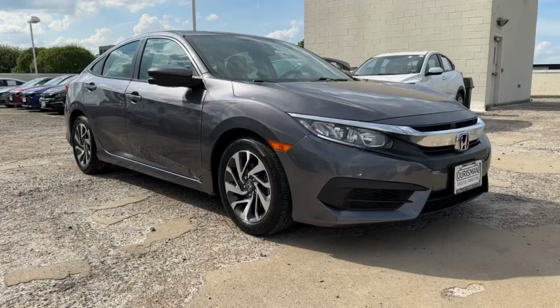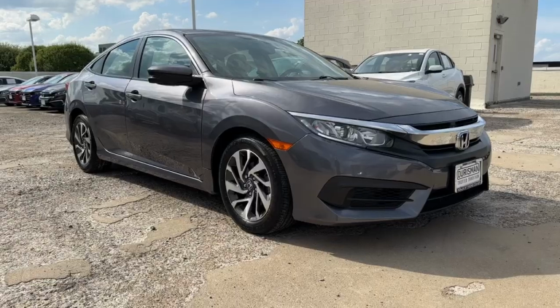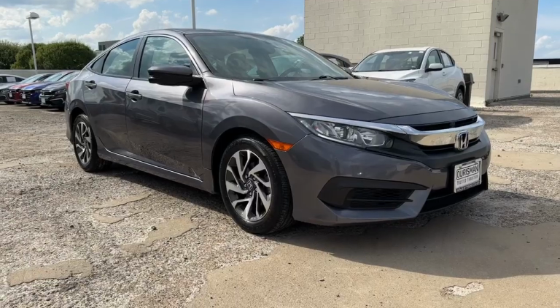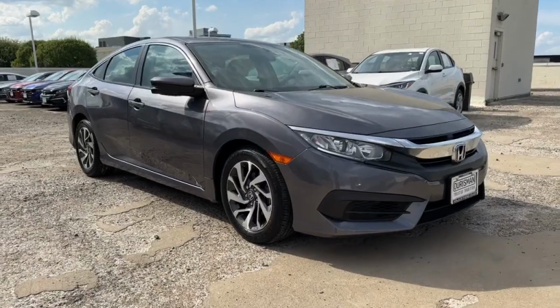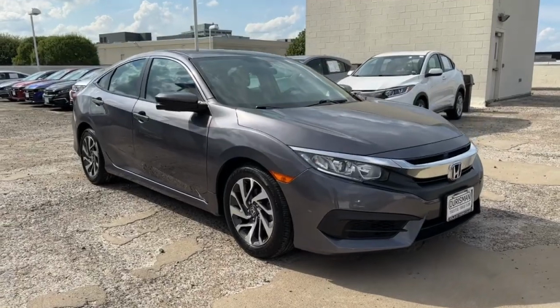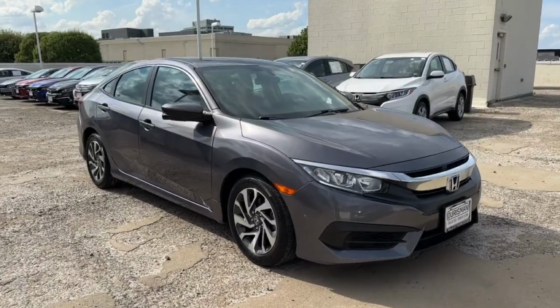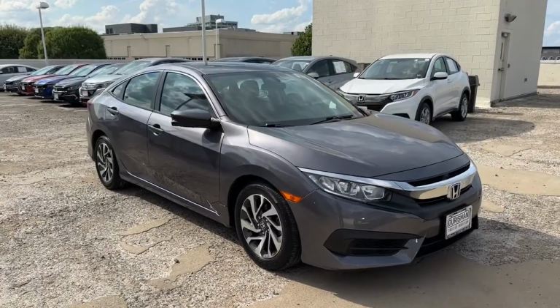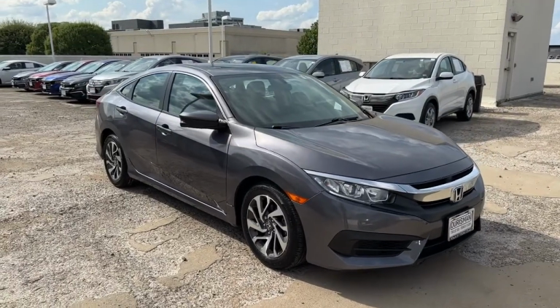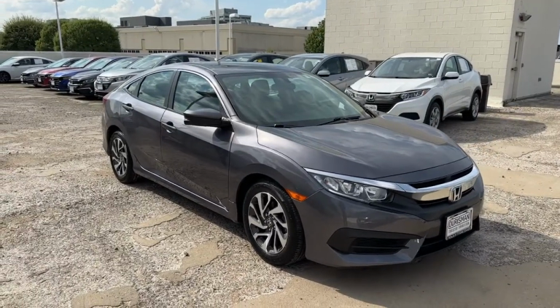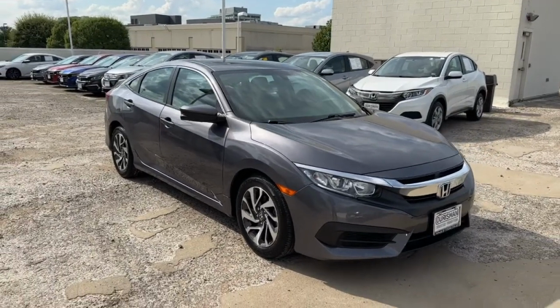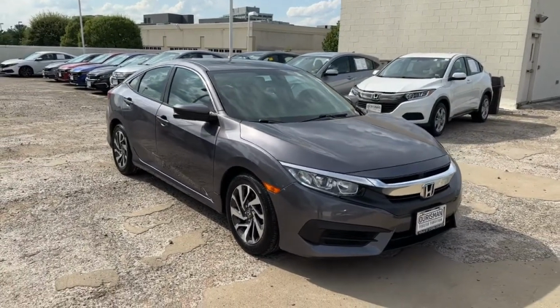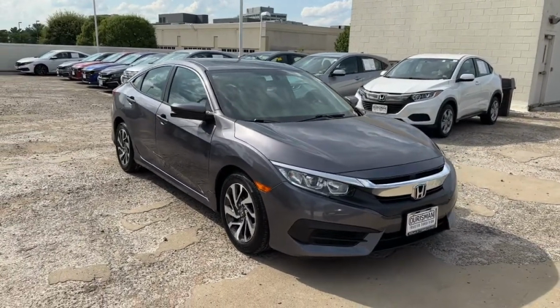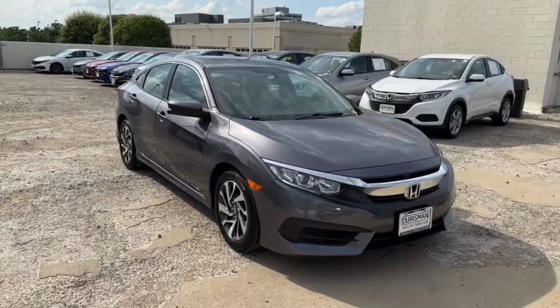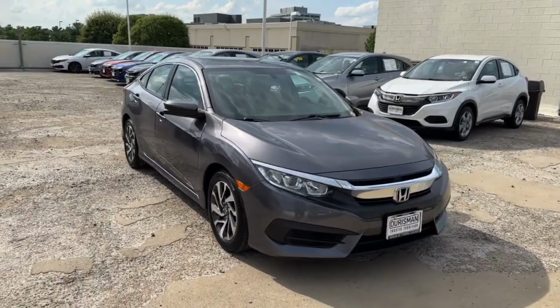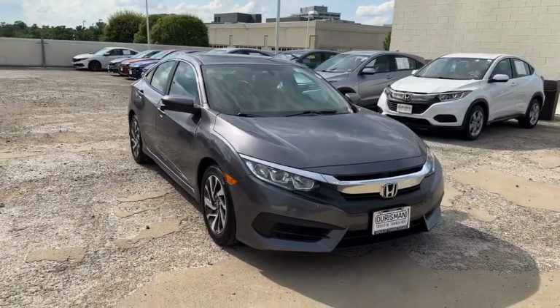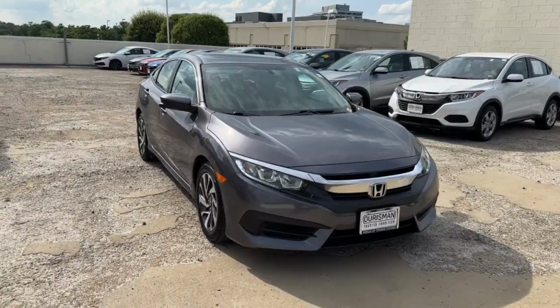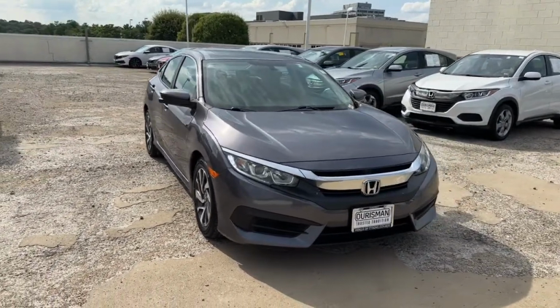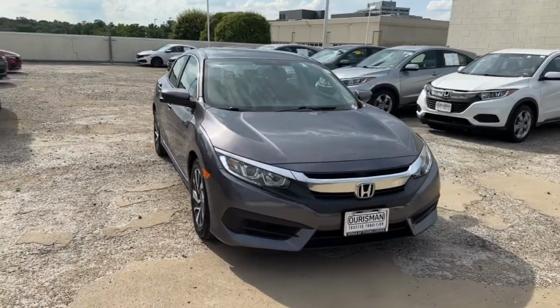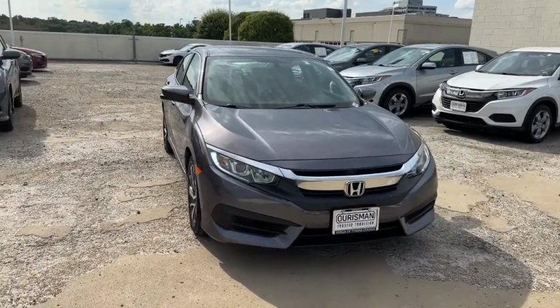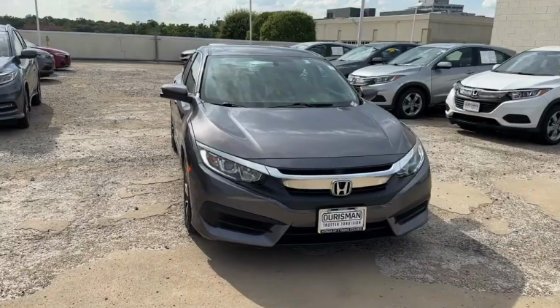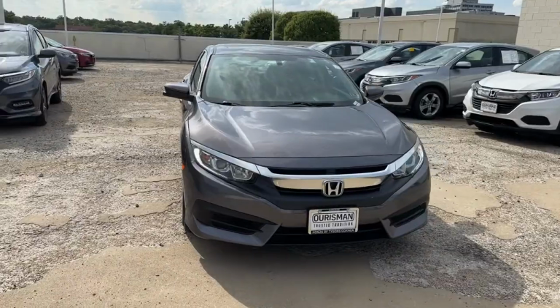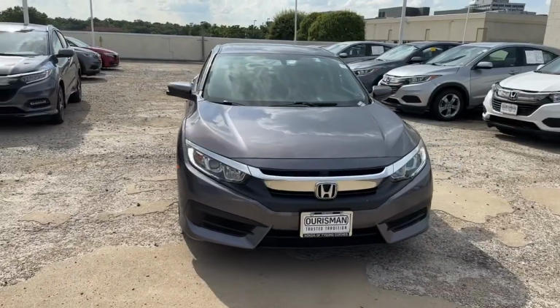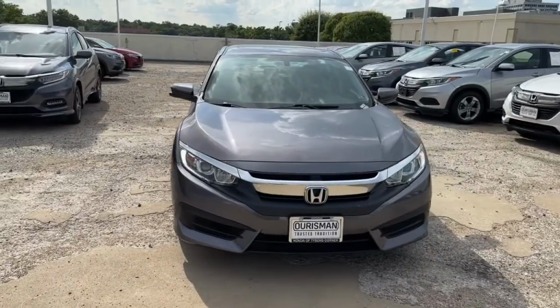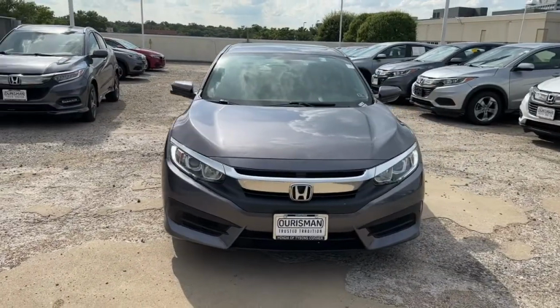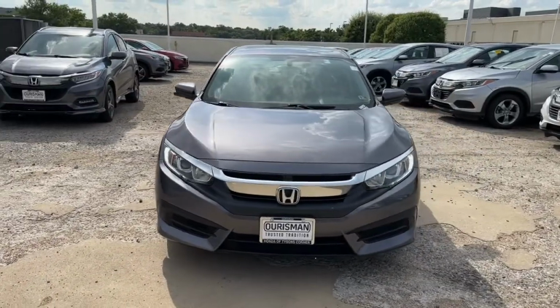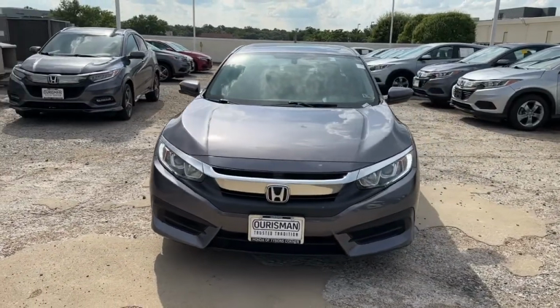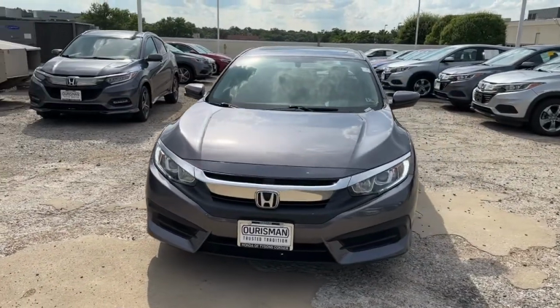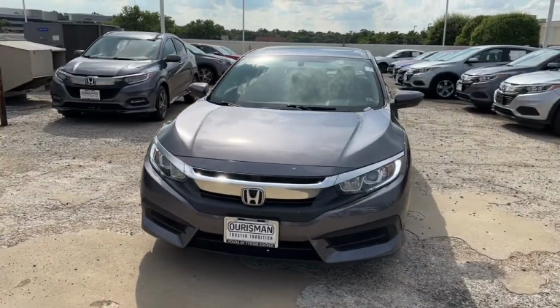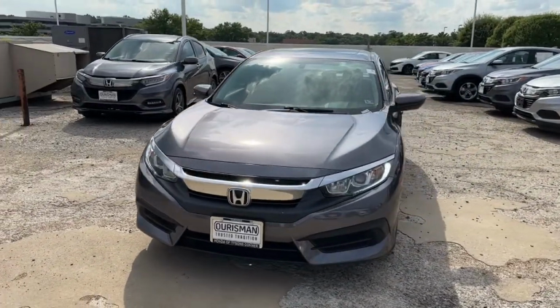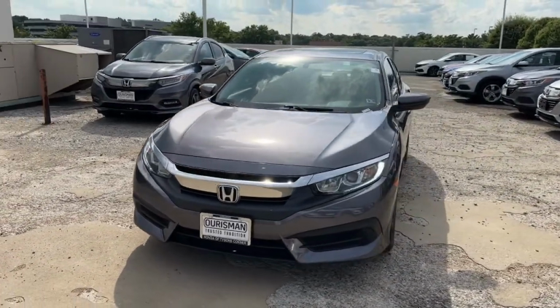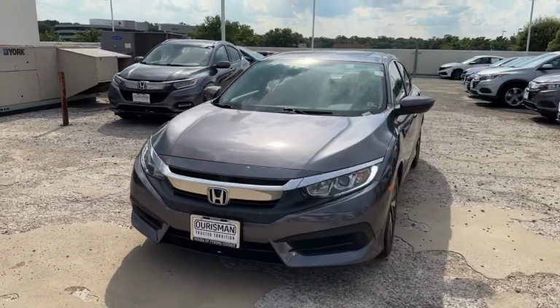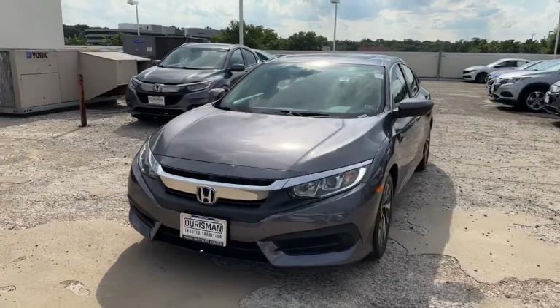Introducing the 2017 Honda Civic. This vehicle is an outstanding buy with fewer than 20,000 miles on the odometer.